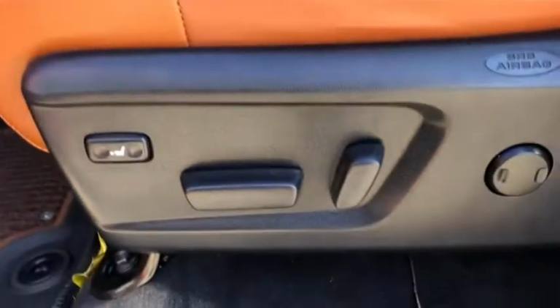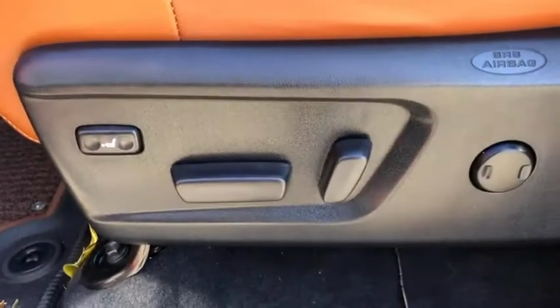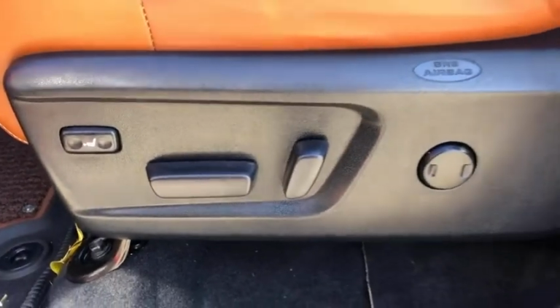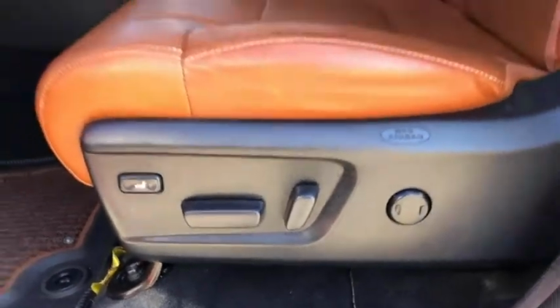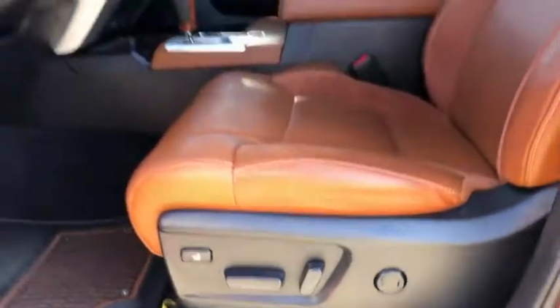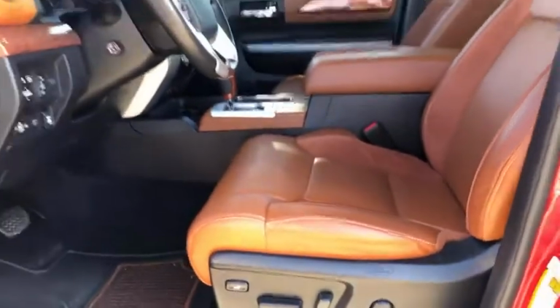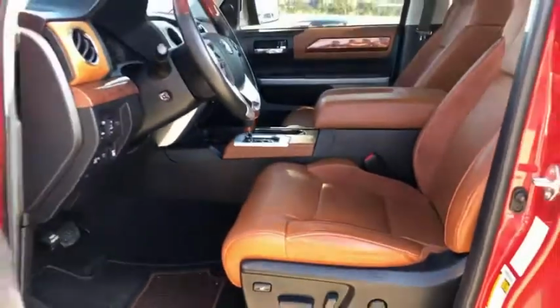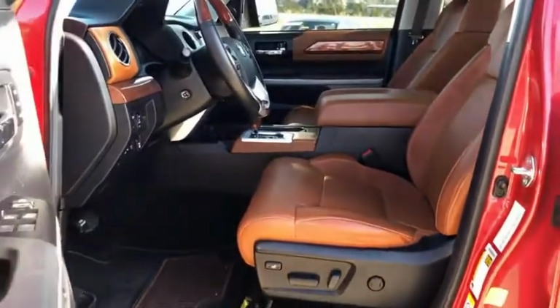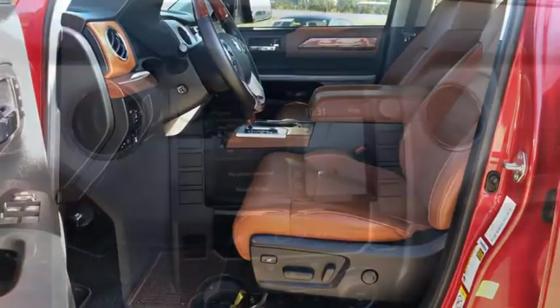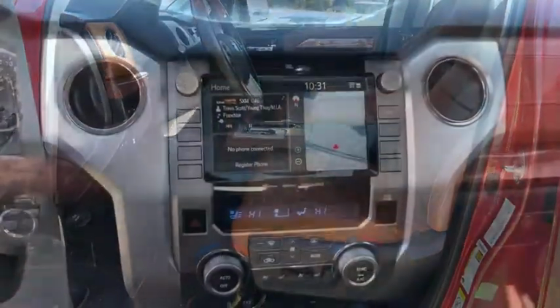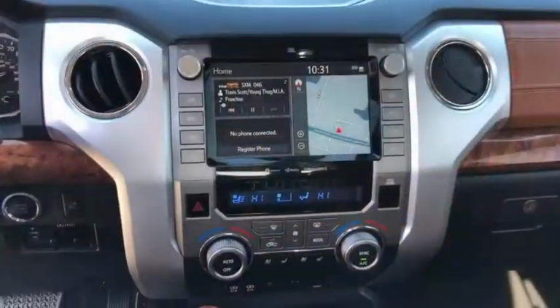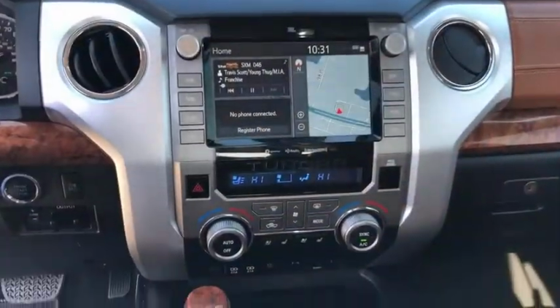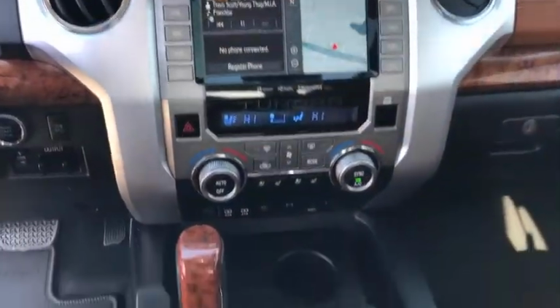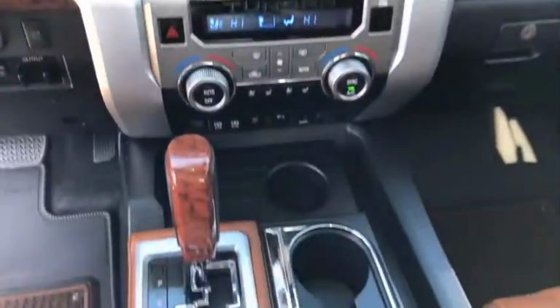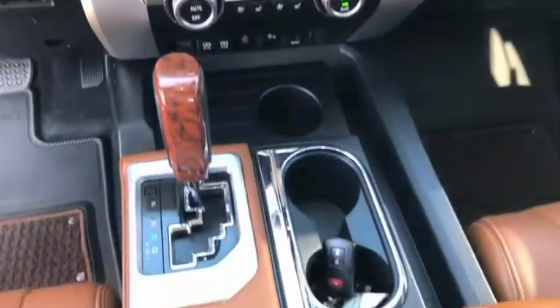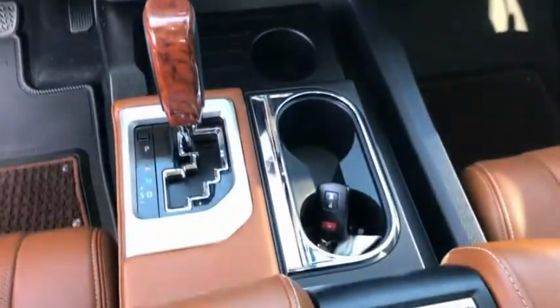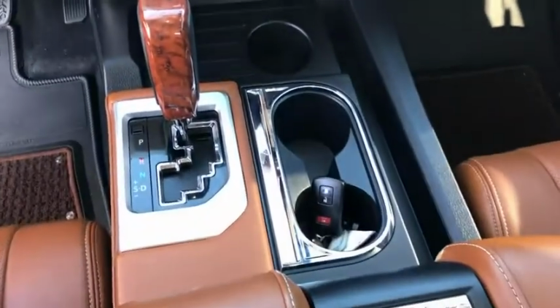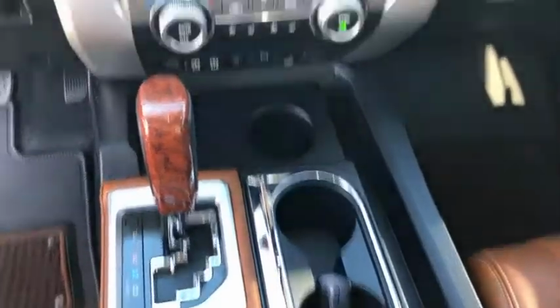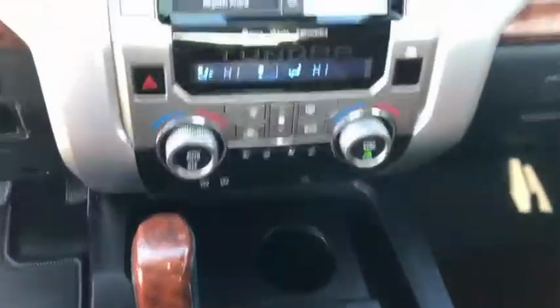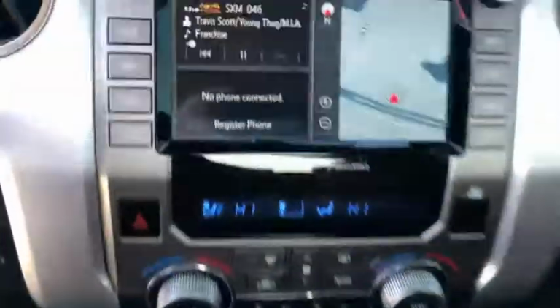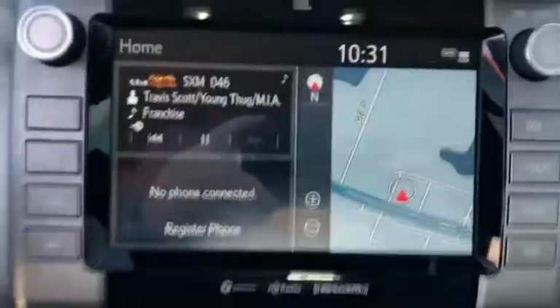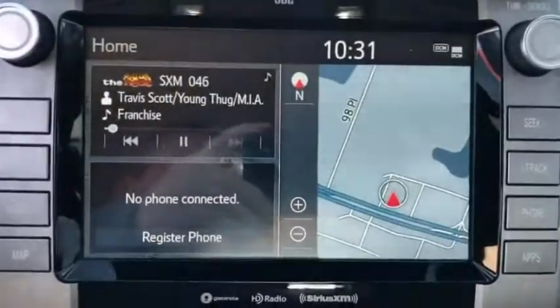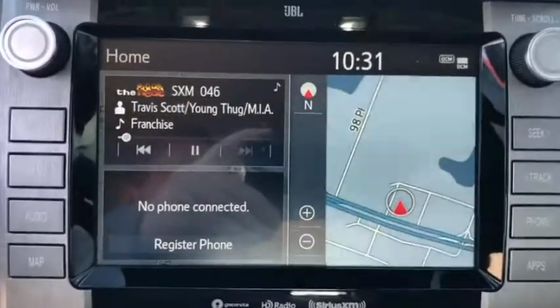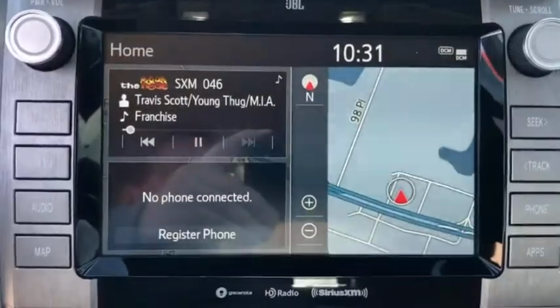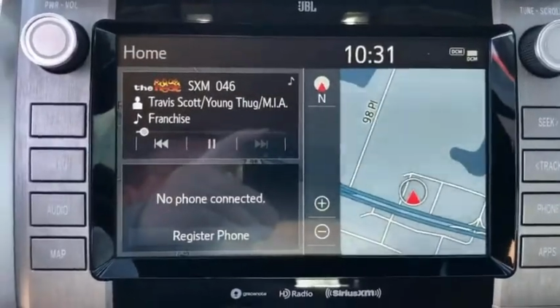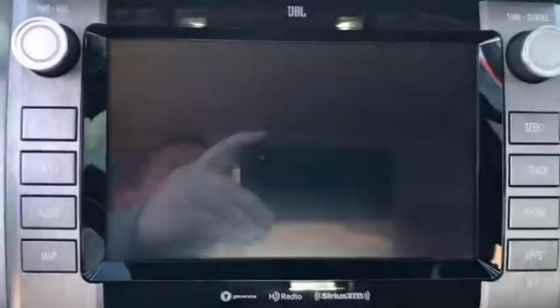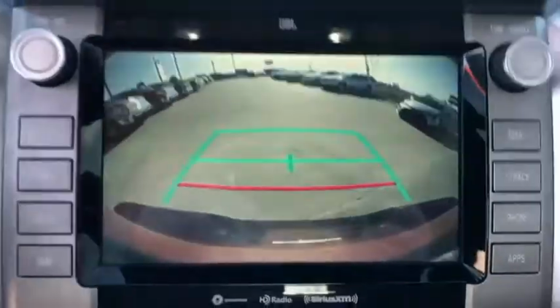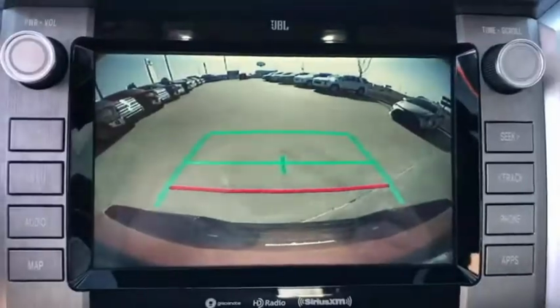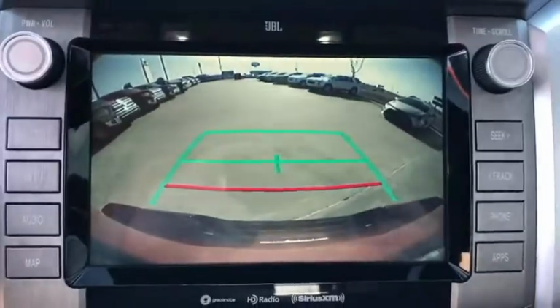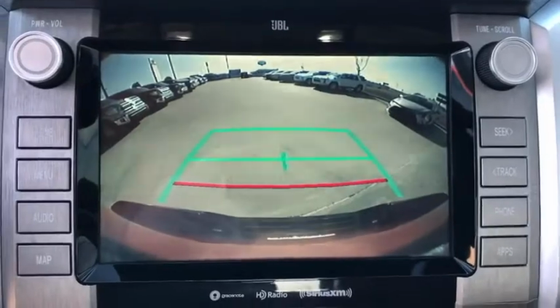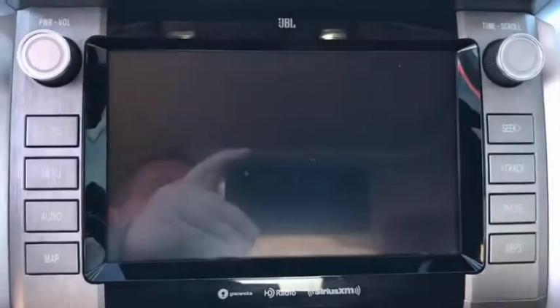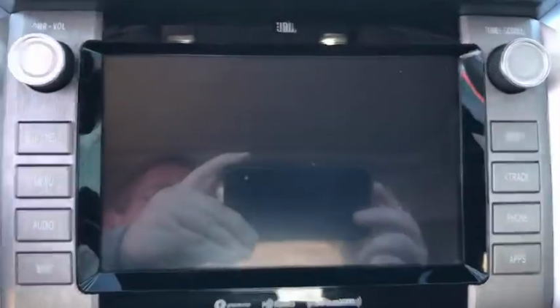Backup camera, remote engine start, anti-lock braking system, navigation system, steering wheel audio control, tow hitch, lane departure warning, stability control, power passenger seat, Bluetooth, leather-wrapped steering wheel.